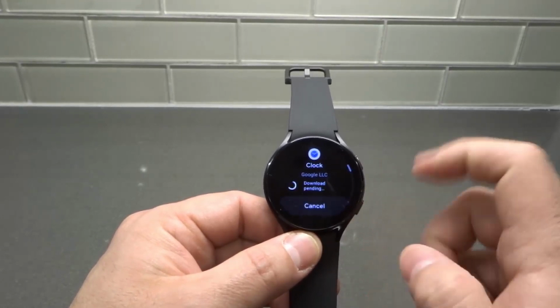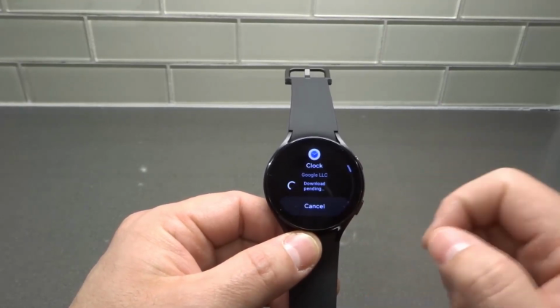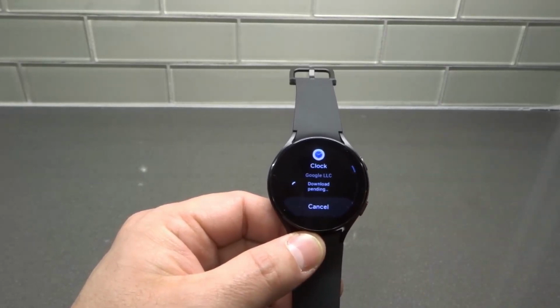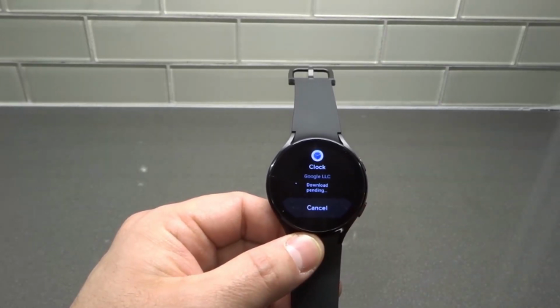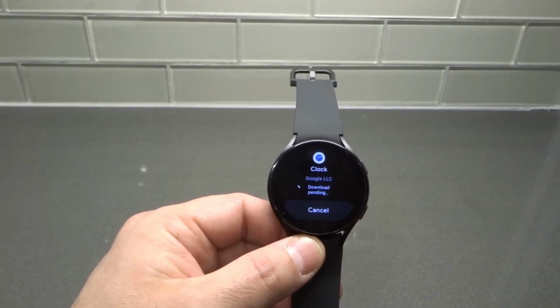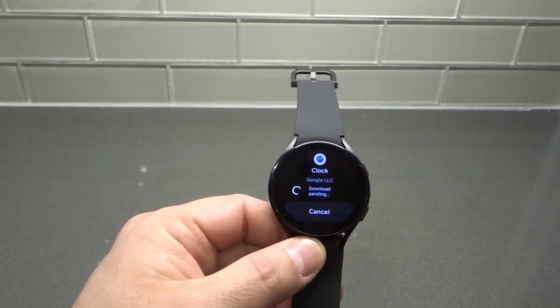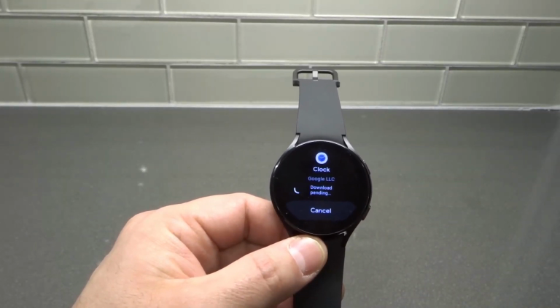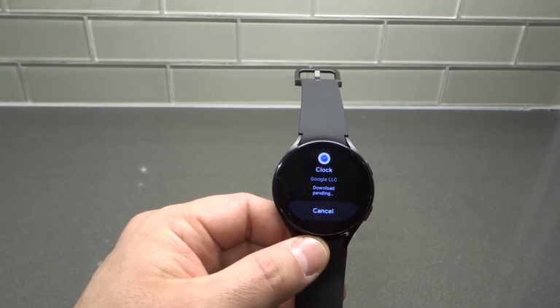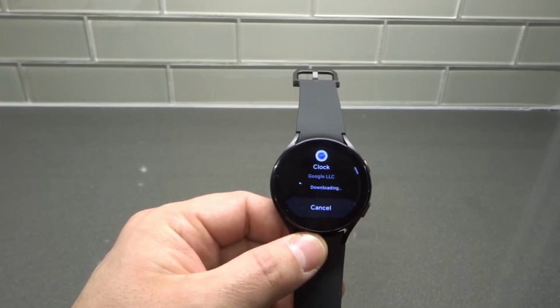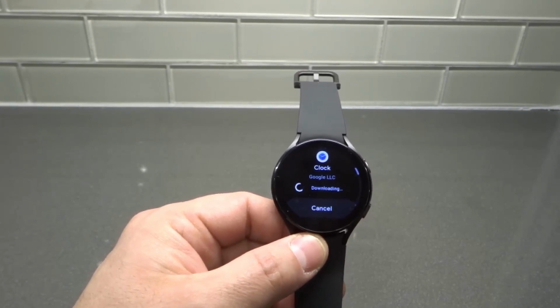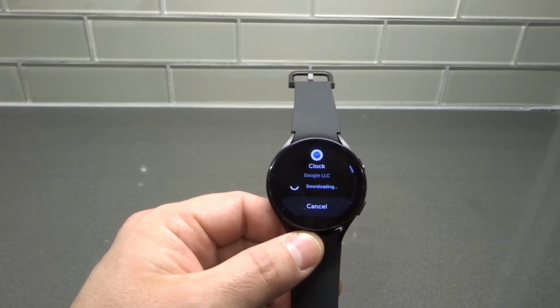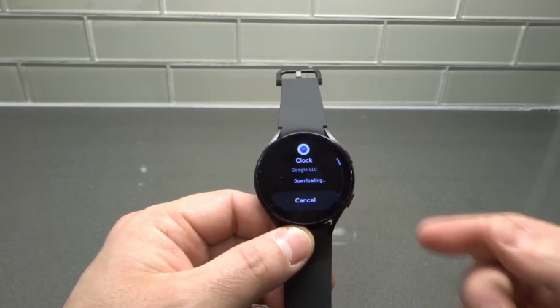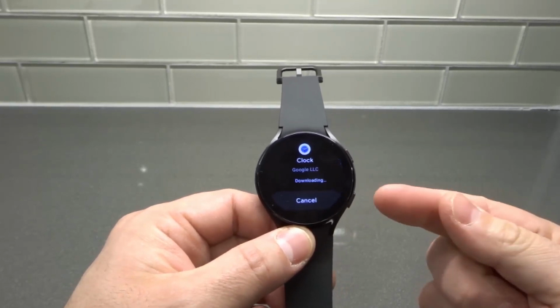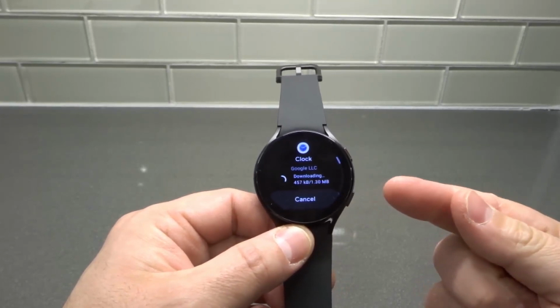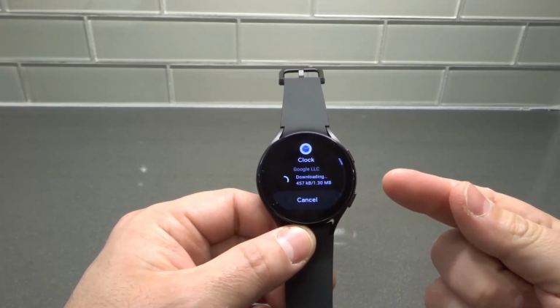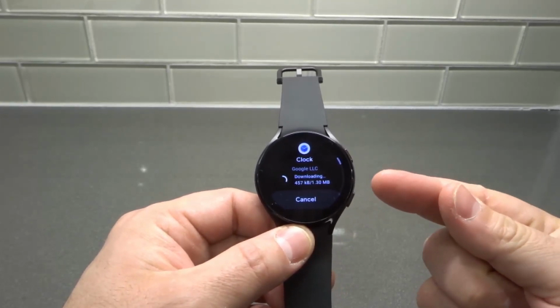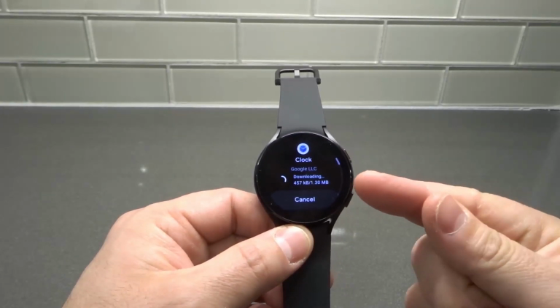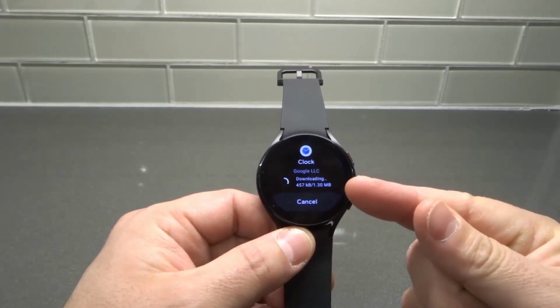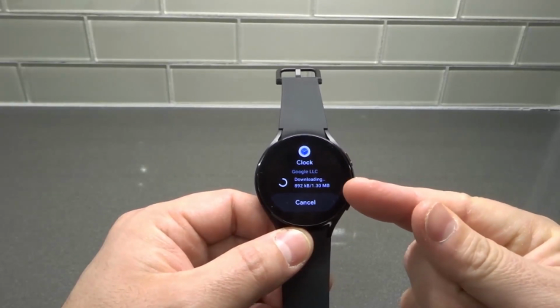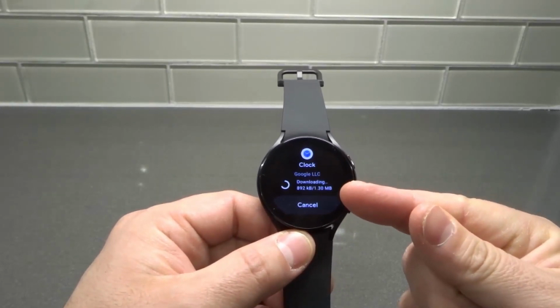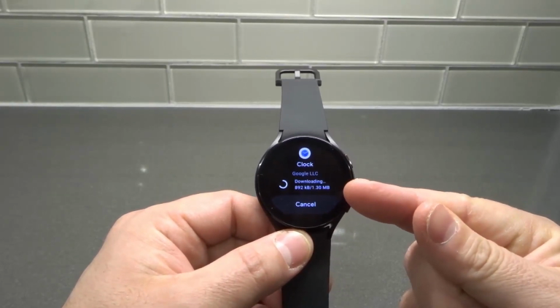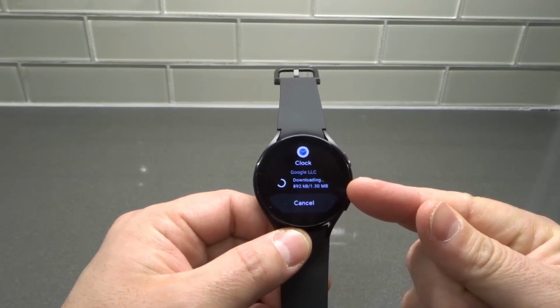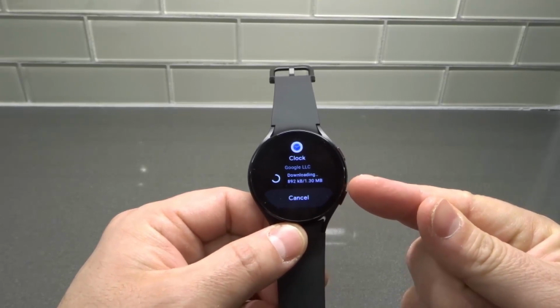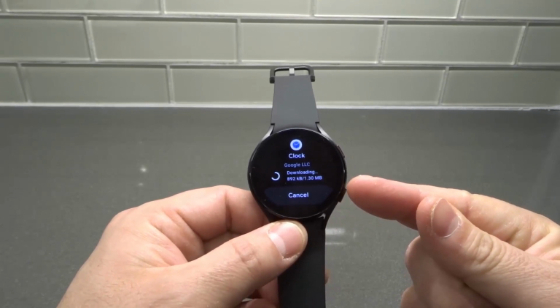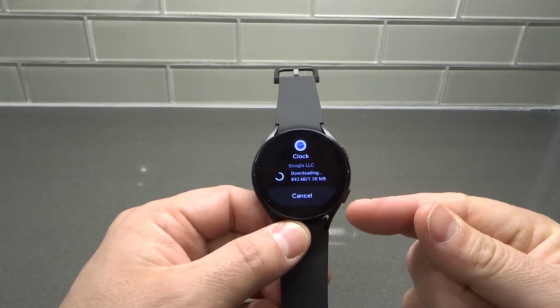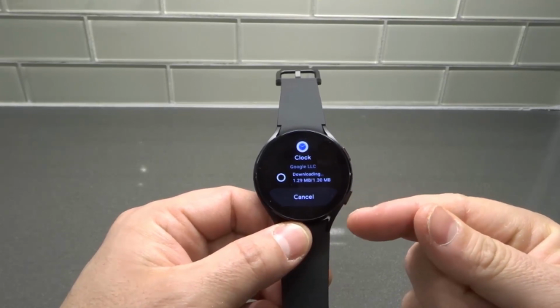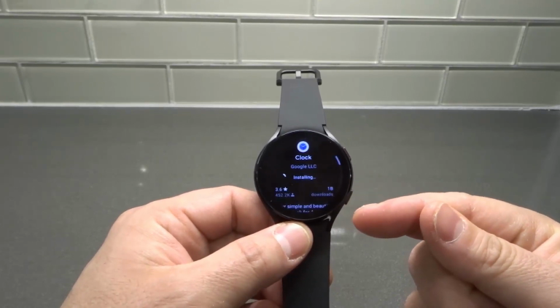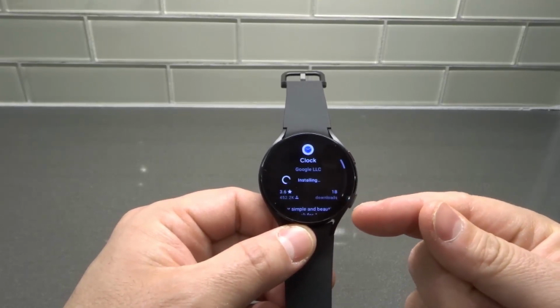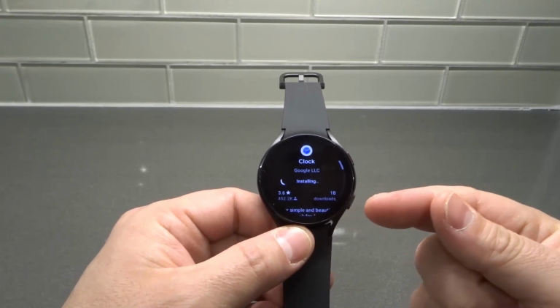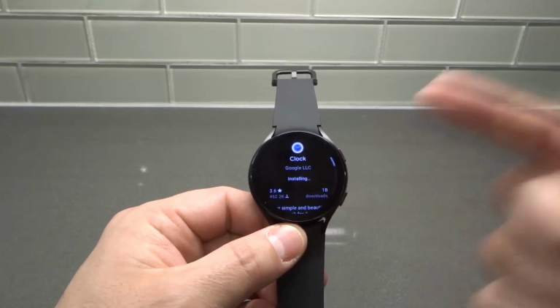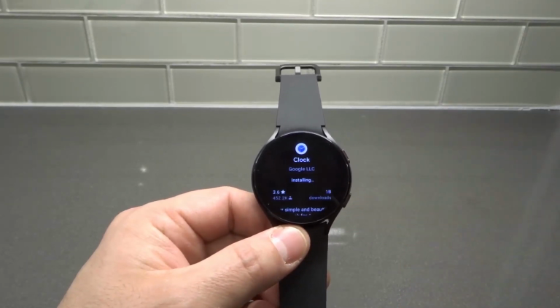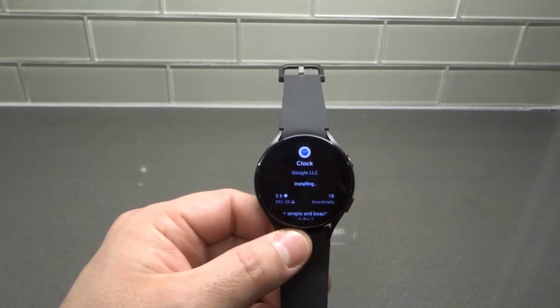It's going to start downloading and then it's going to install it. As you can see, it's downloading right now. It tells you the amount it's downloading in terms of file size, so you know how much space you're using. And now it's installing.